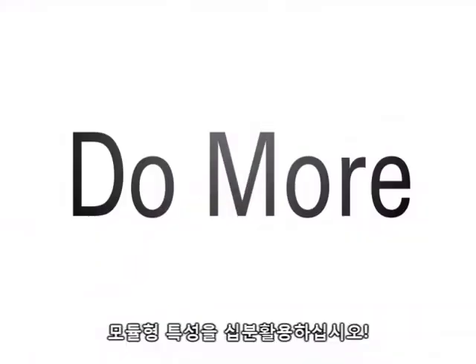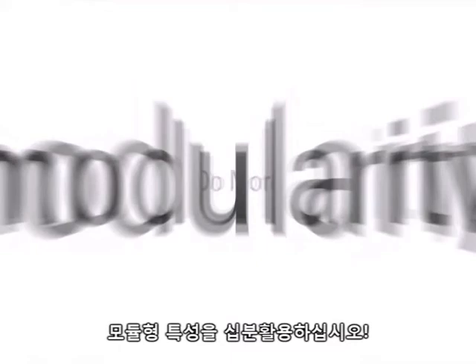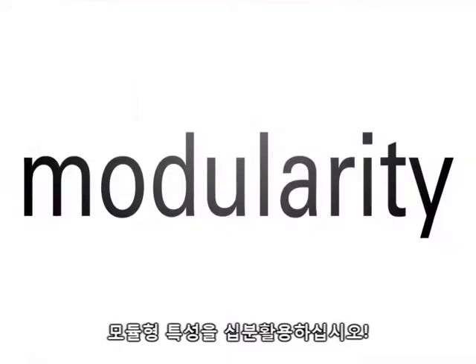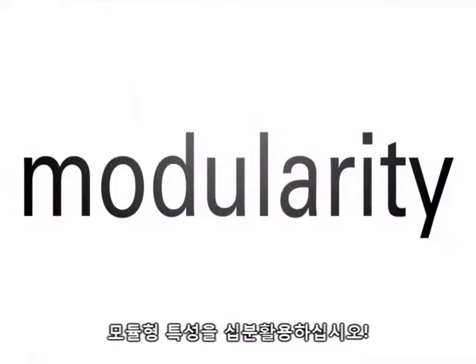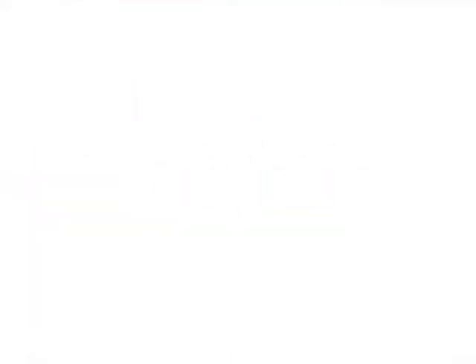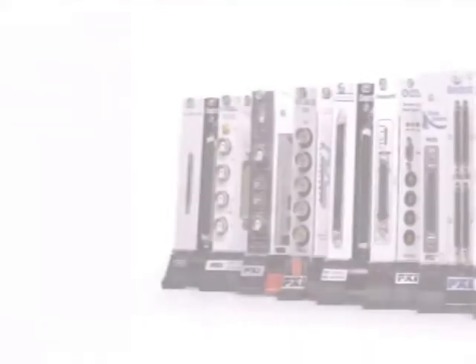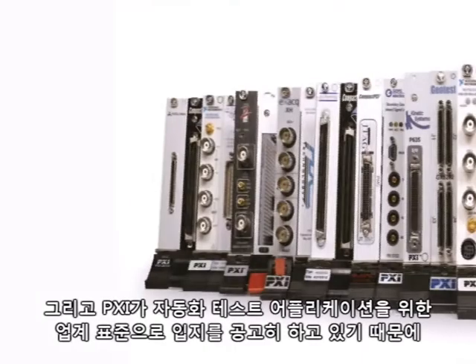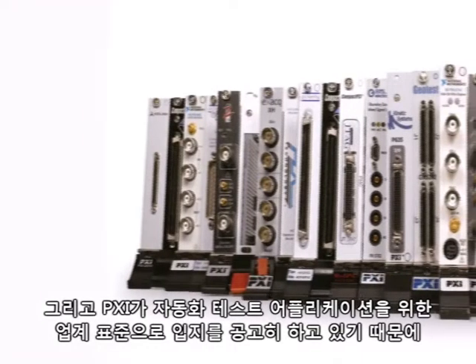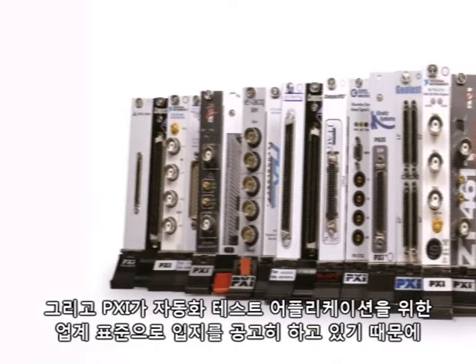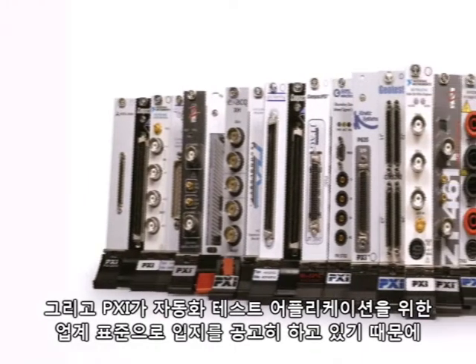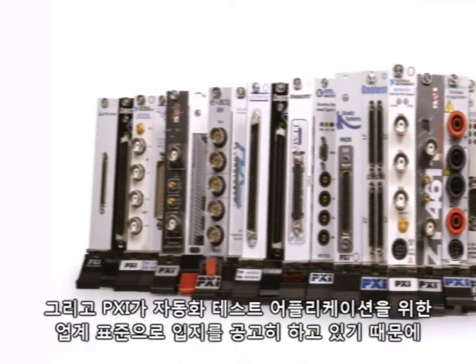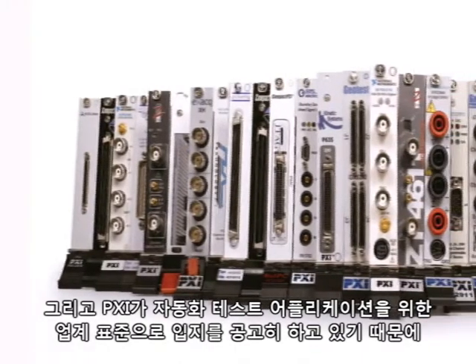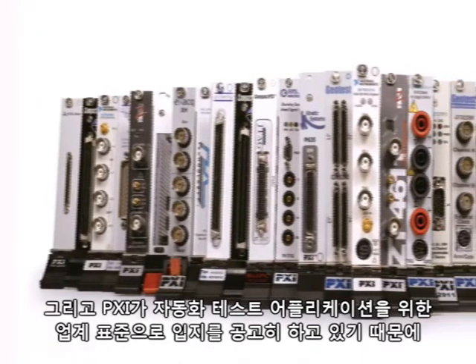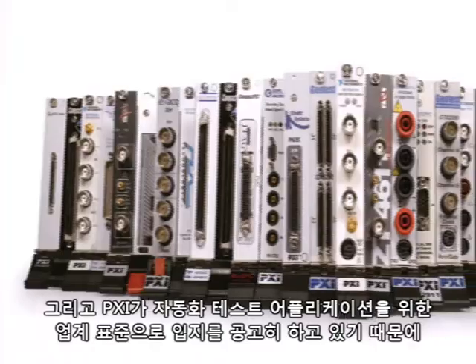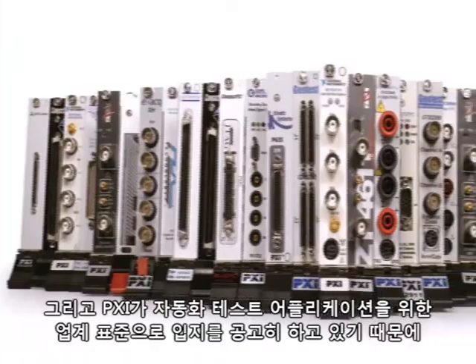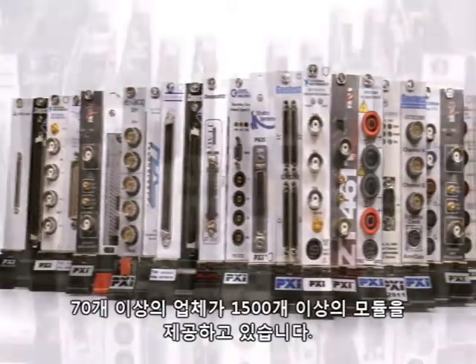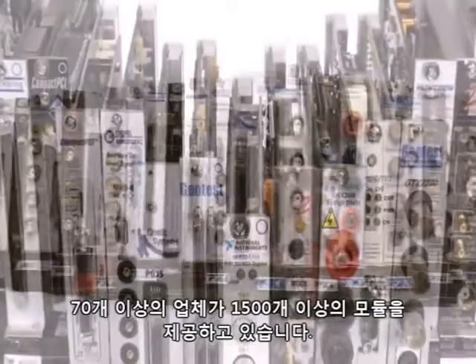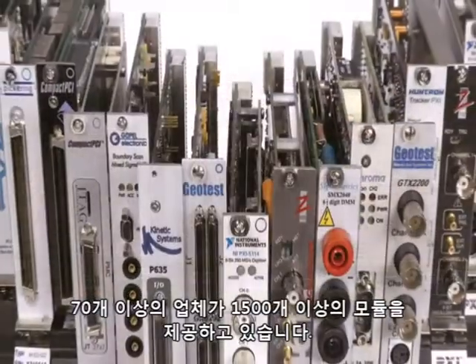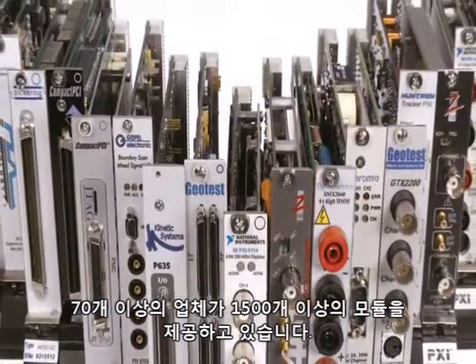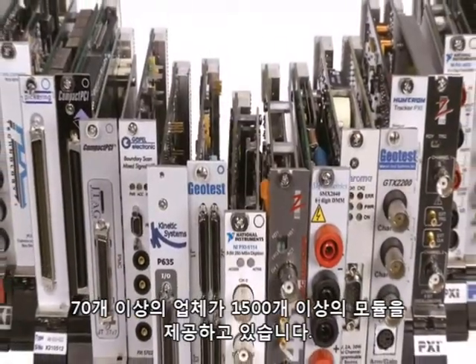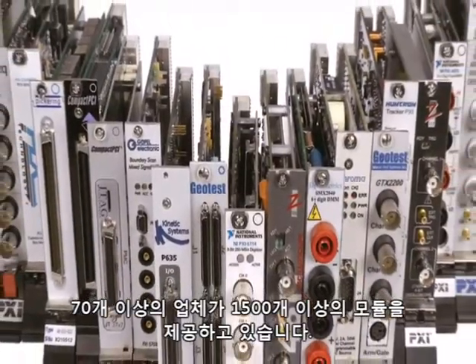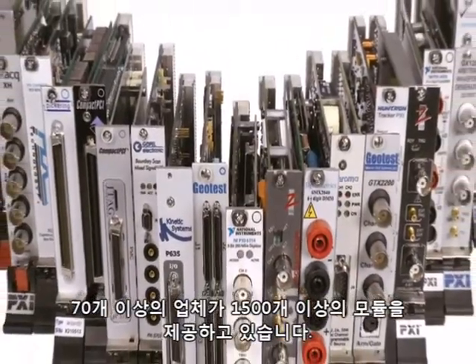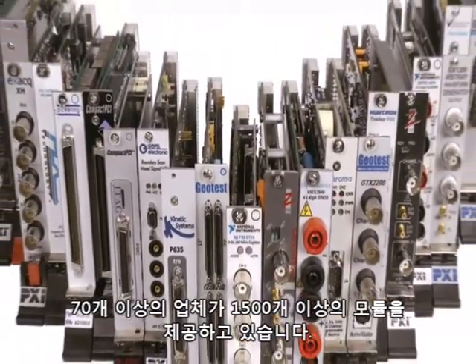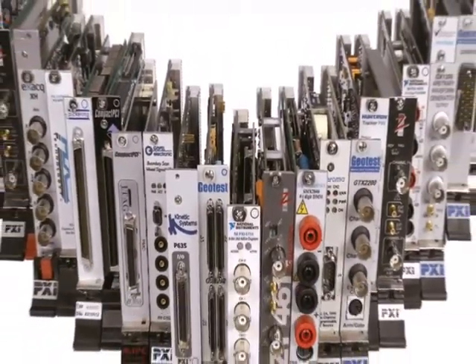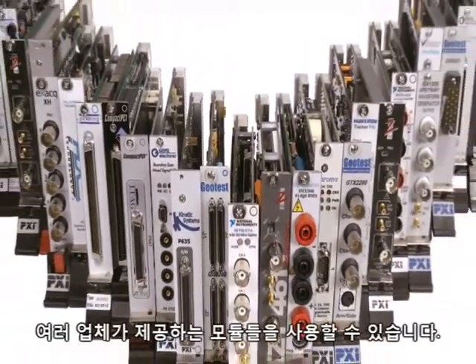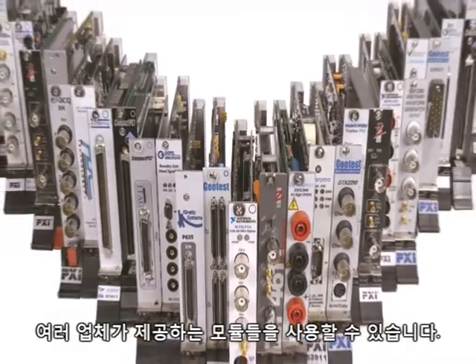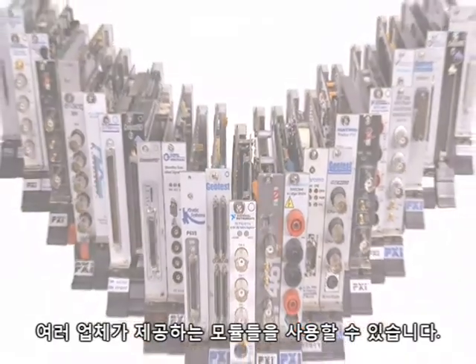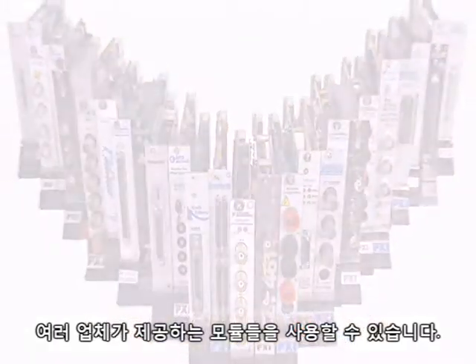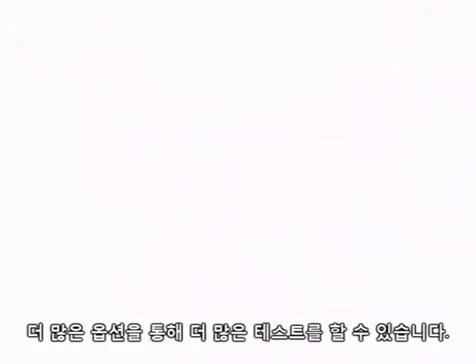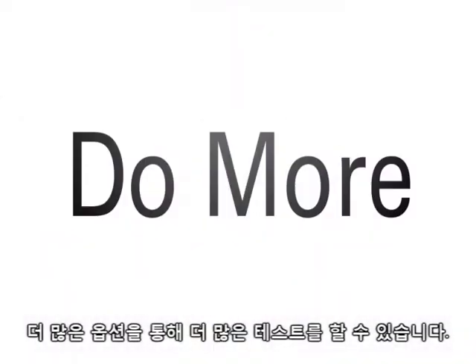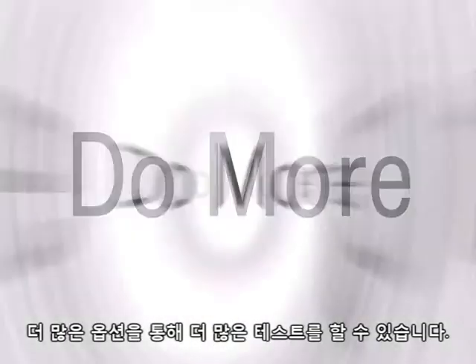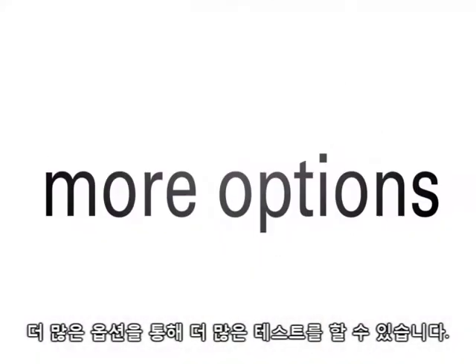Do more with modularity. And because PXI has become the industry standard for automated test applications, more than 1,500 modules are available from more than 70 vendors. You aren't limited by one vendor — you can do more with more options.